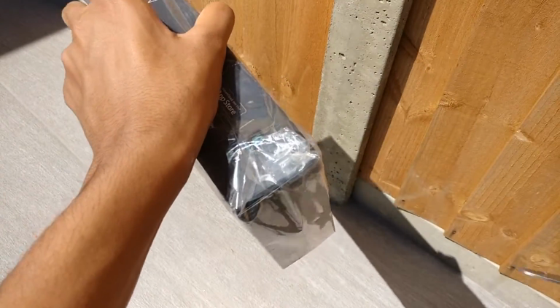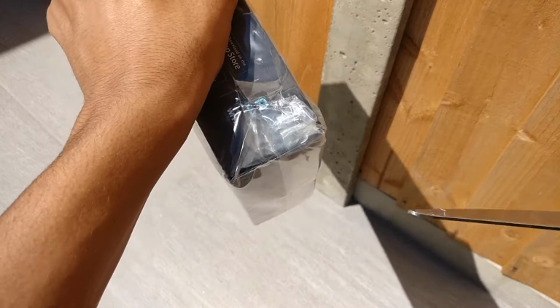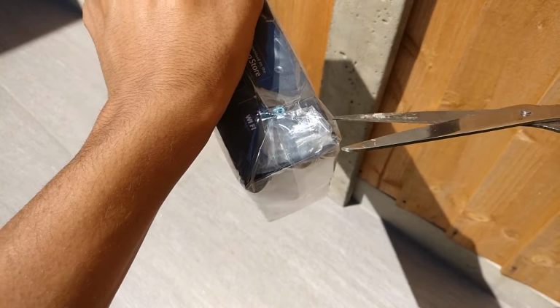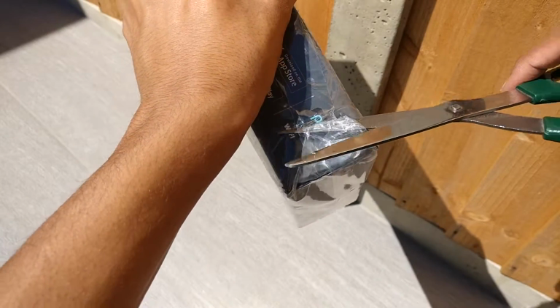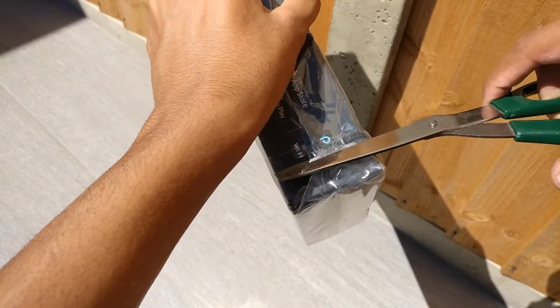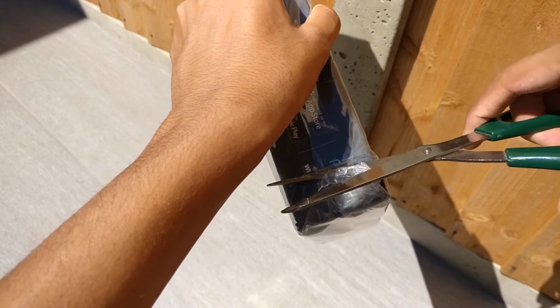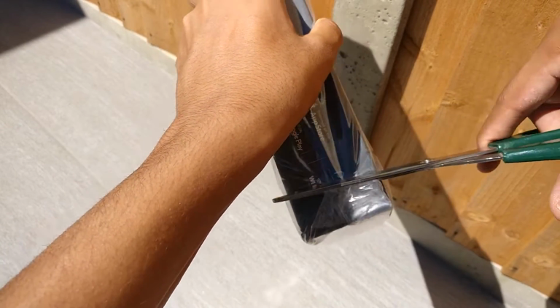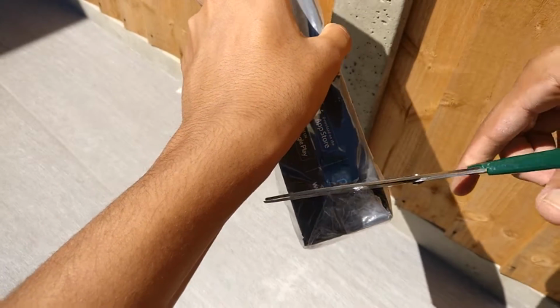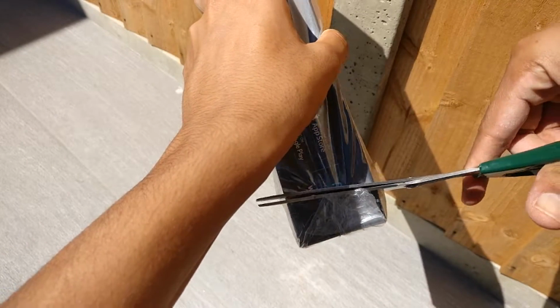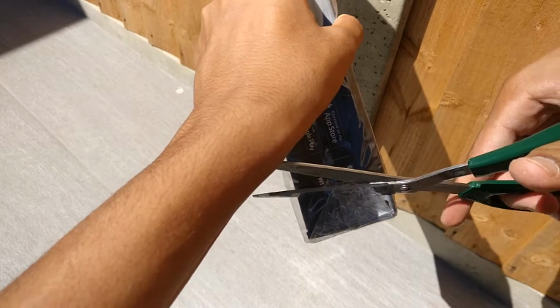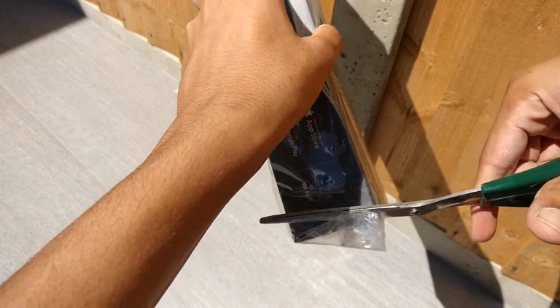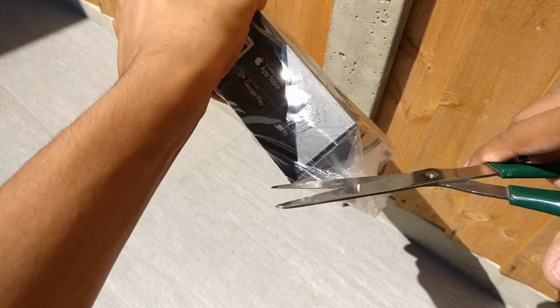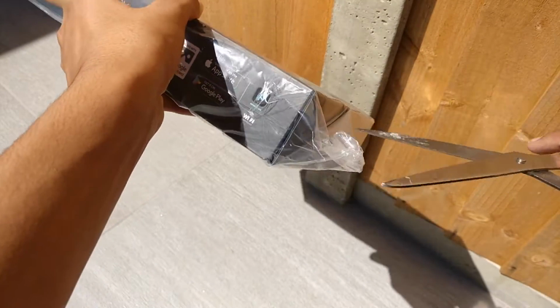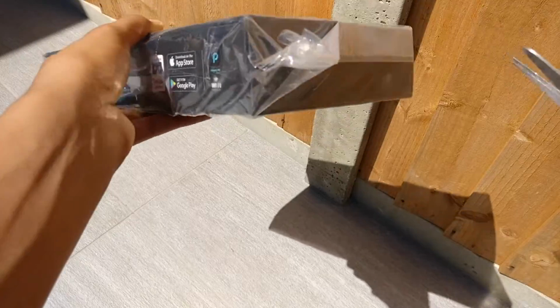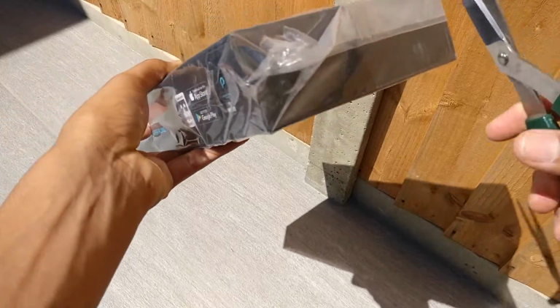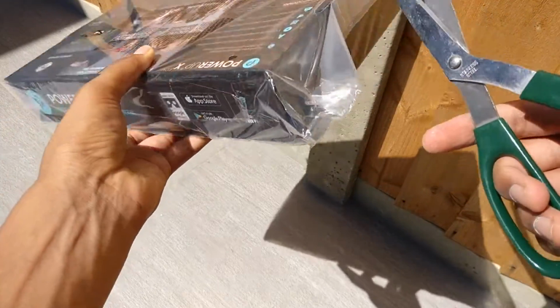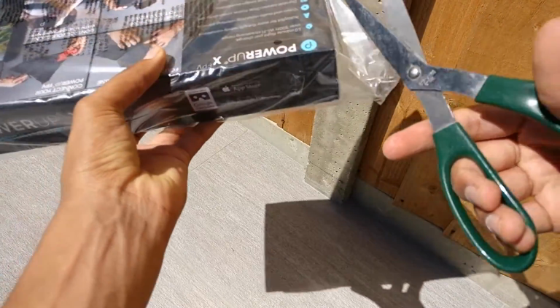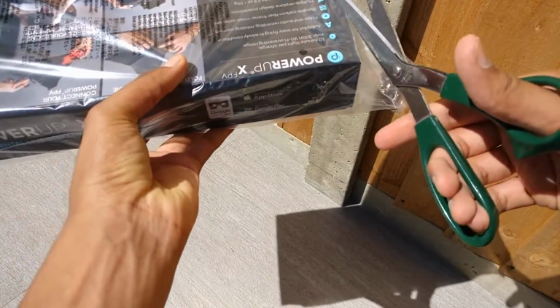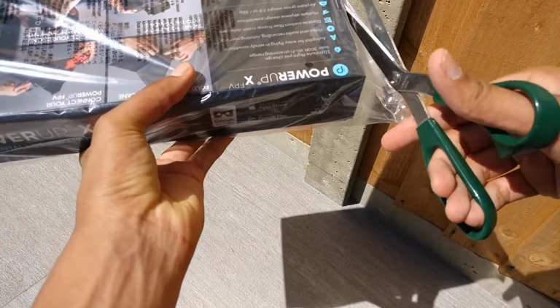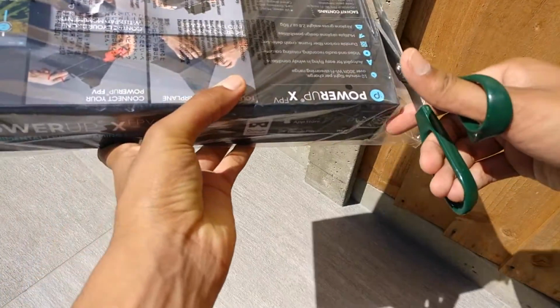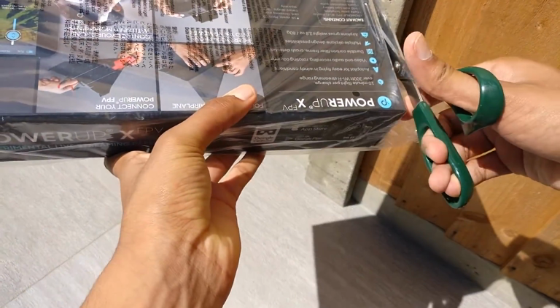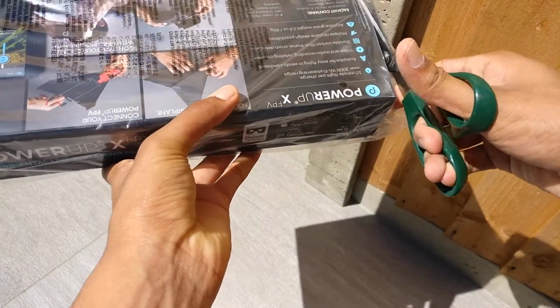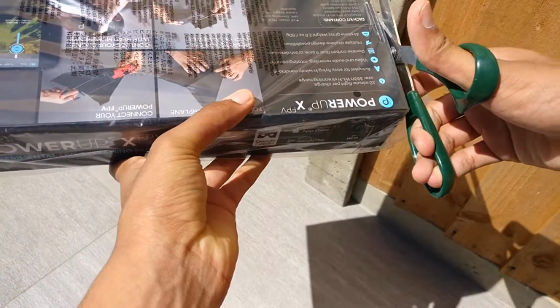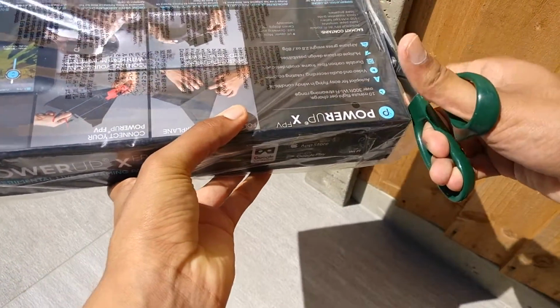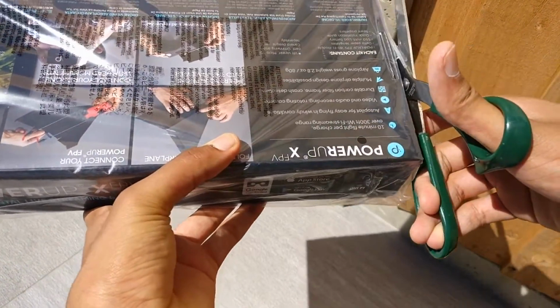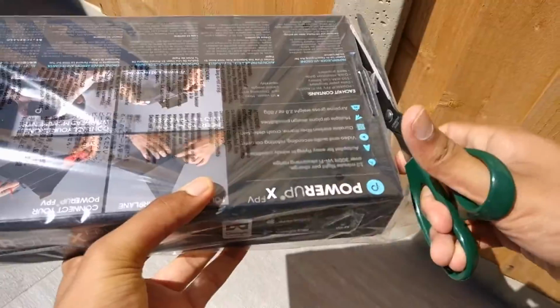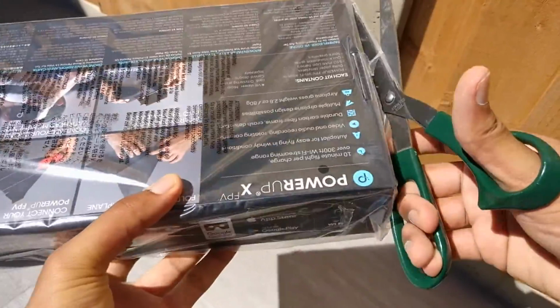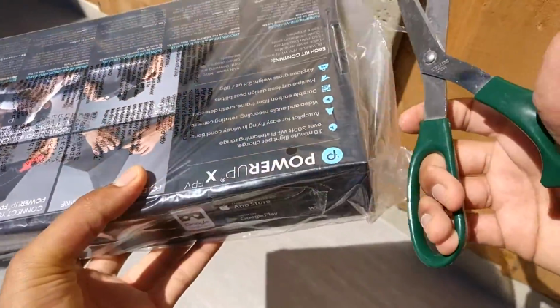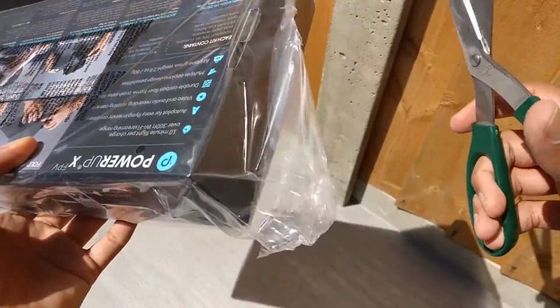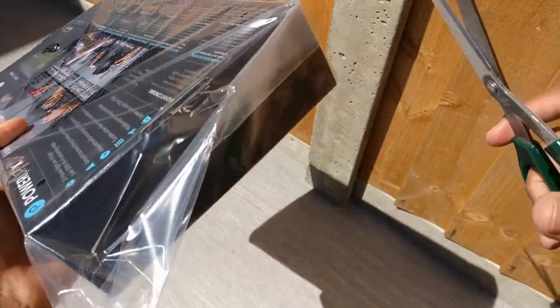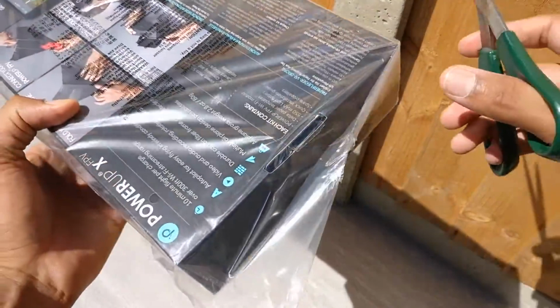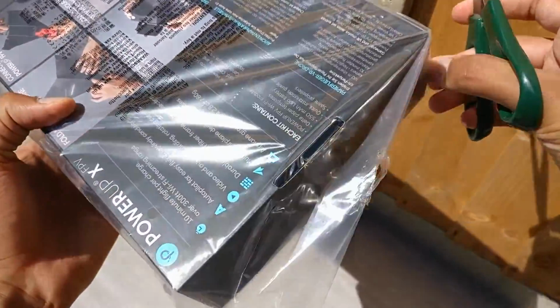You may be thinking, who are PowerUp? Well, they make several paper airplanes which can be controlled with your smartphone, and today I have the latest model, which is their video recording one, and it has built-in autopilot stabilization.